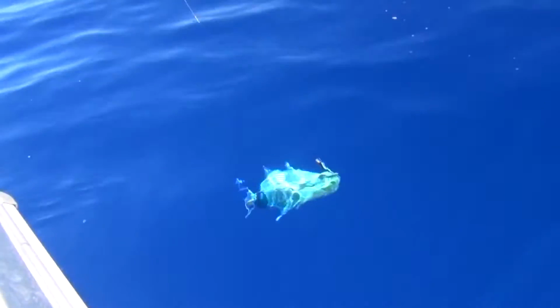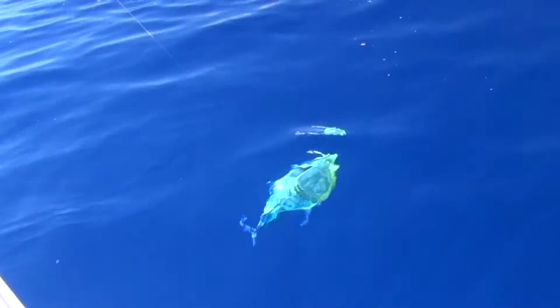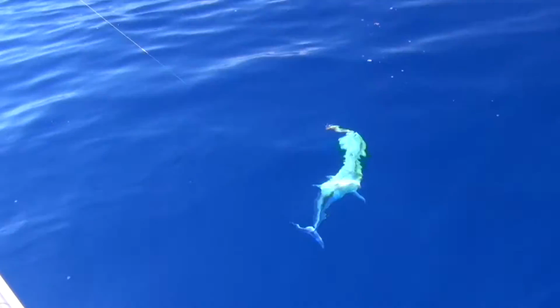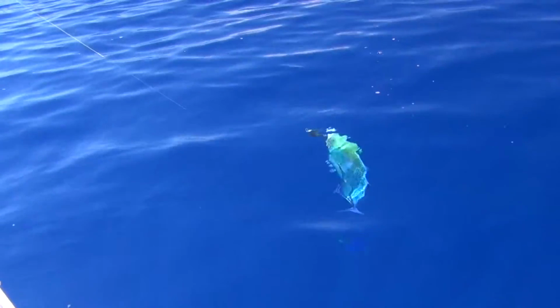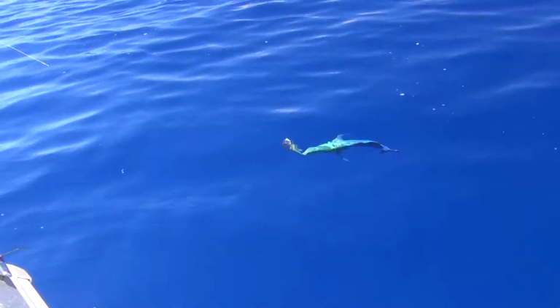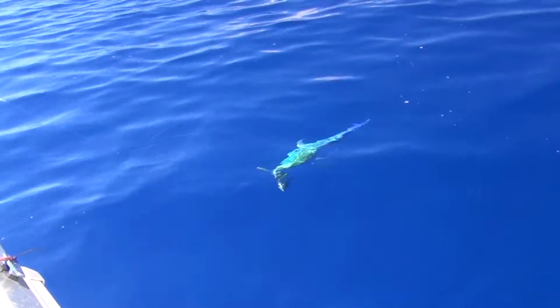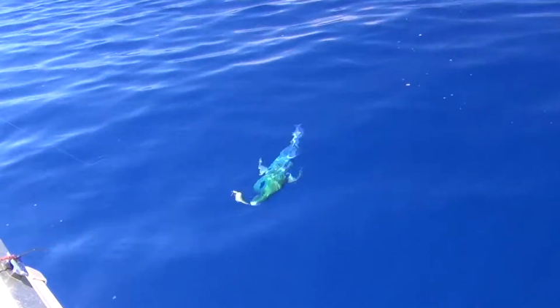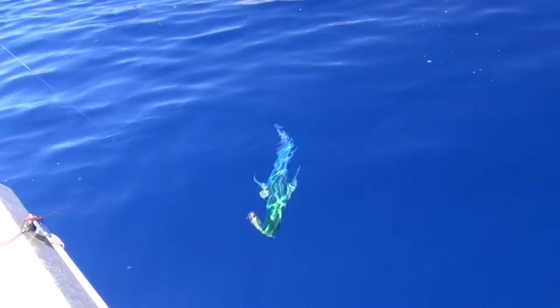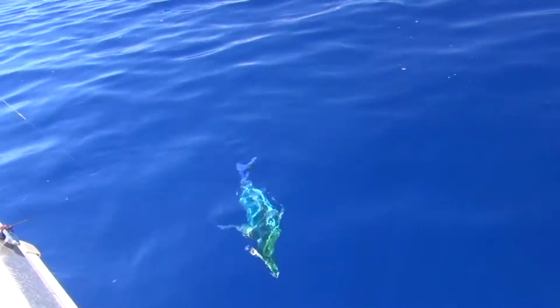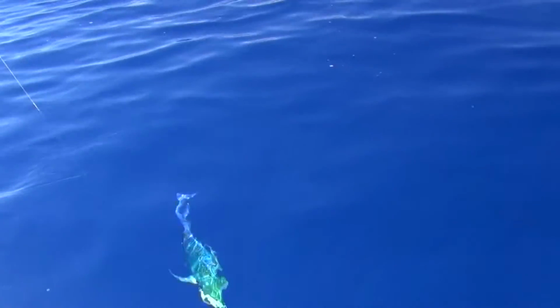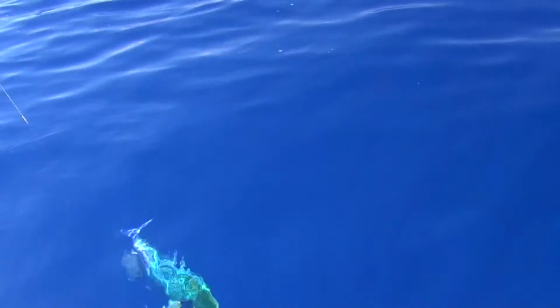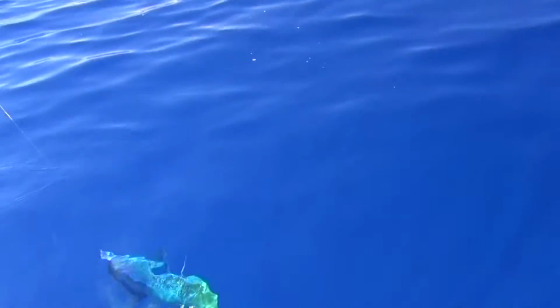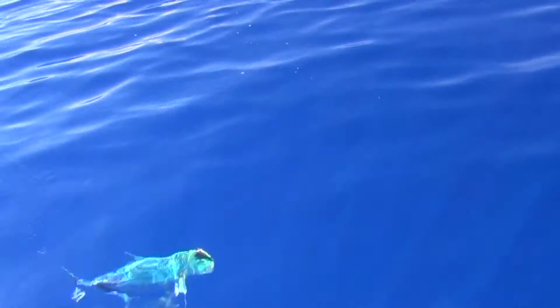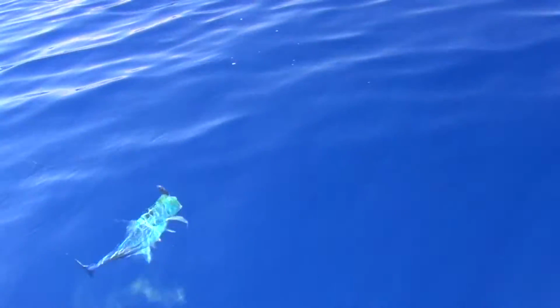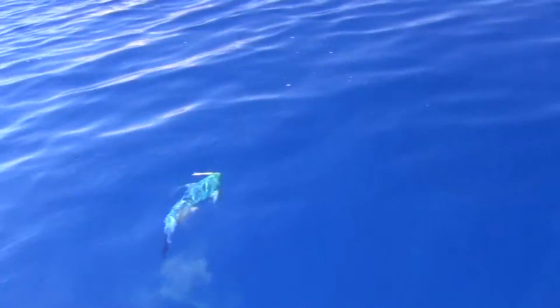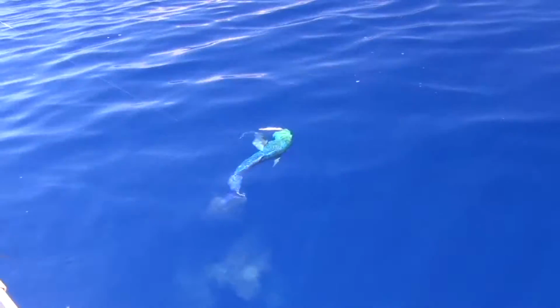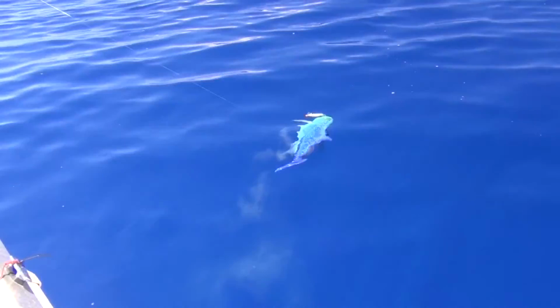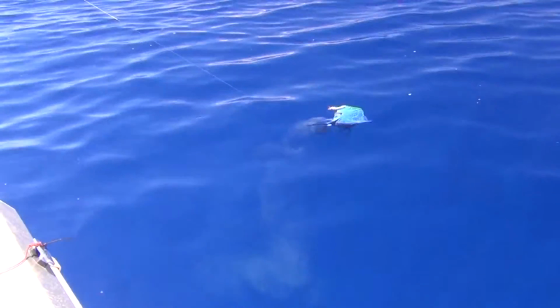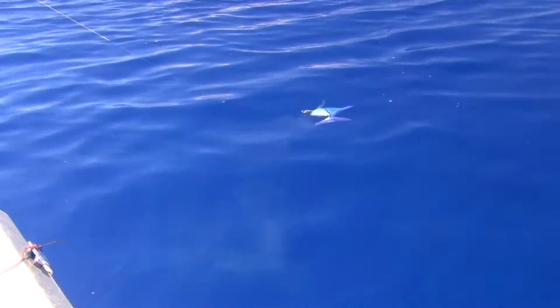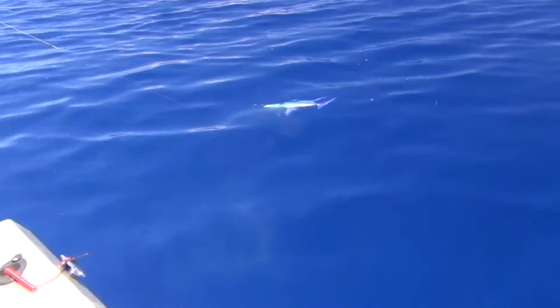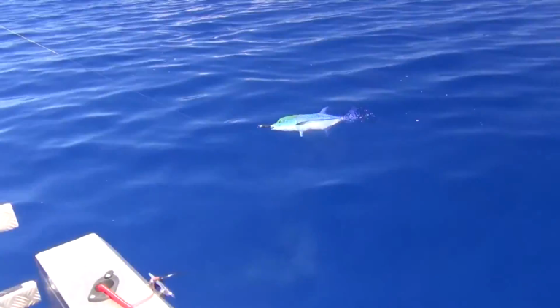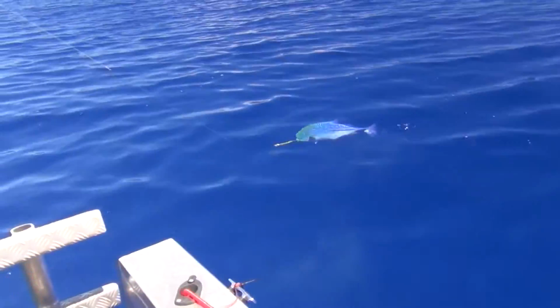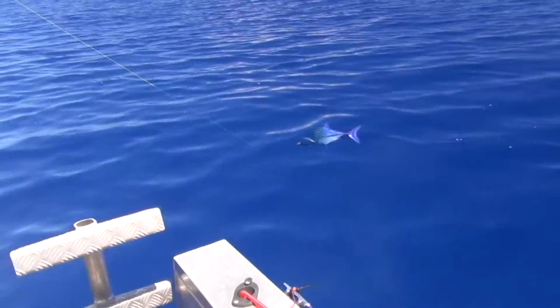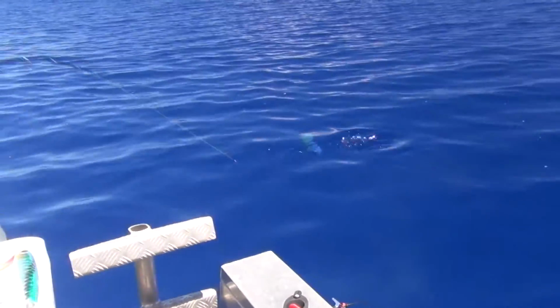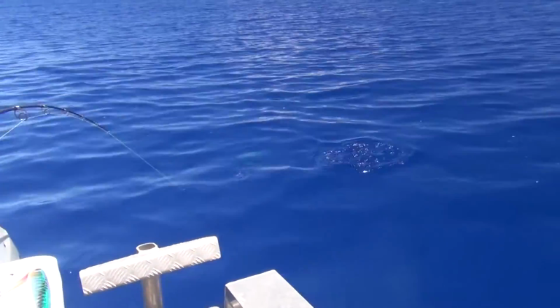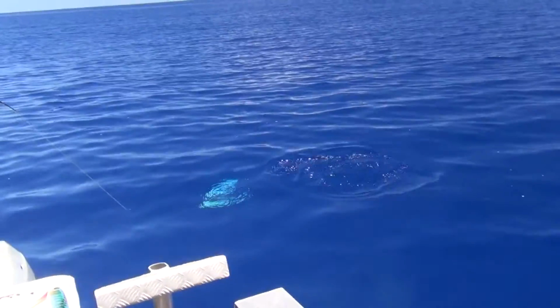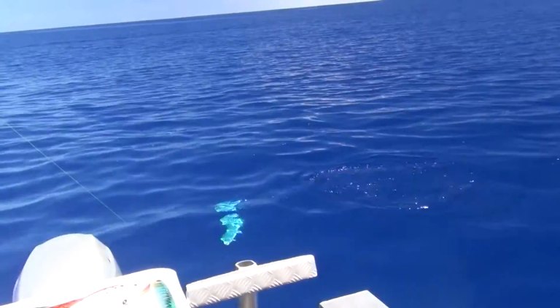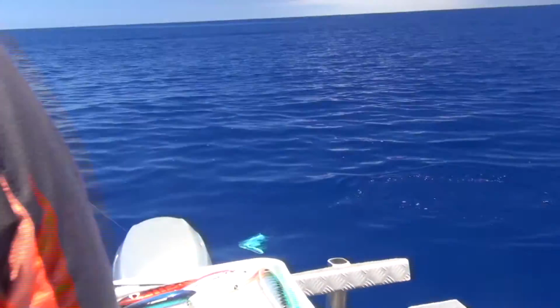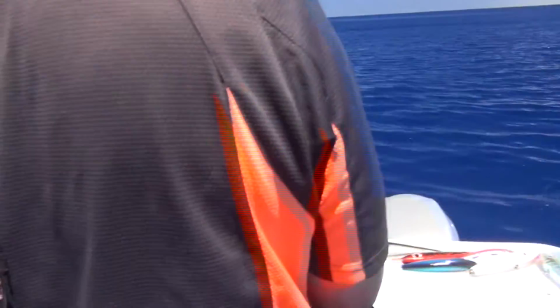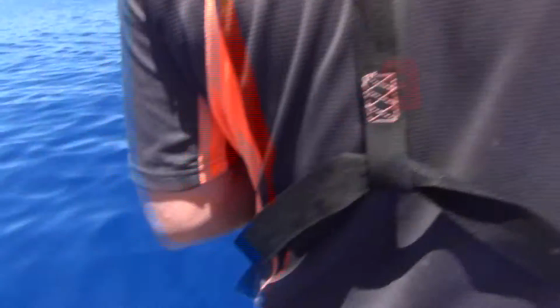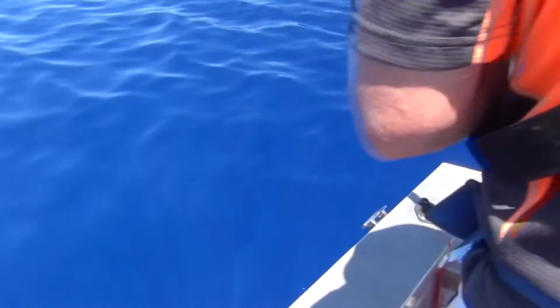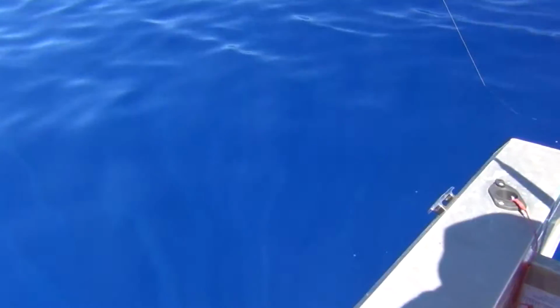Look at that. Around this side. Yeah, I'd like to see if you can look at him. There you go. He's a nice GT, isn't he? He is. He's not a GT, is he? No, it's a bluefin. Bluefin. Nice bluefin. The size of bluefin.